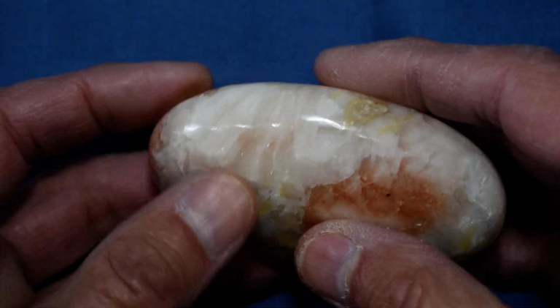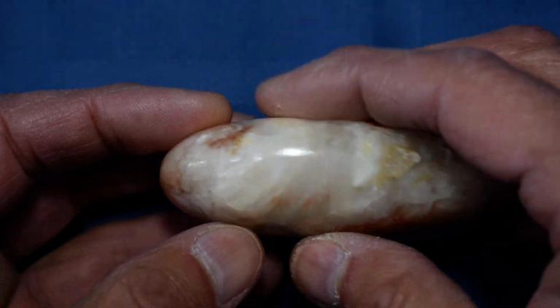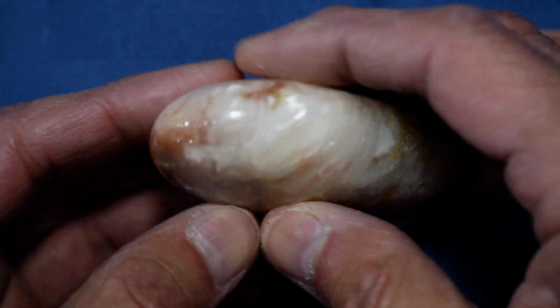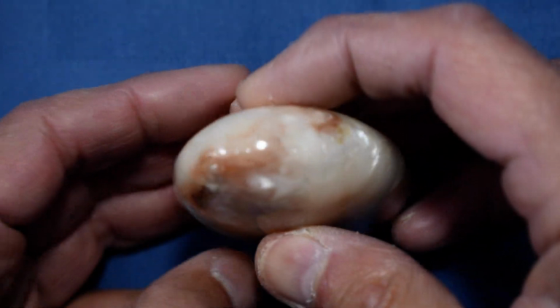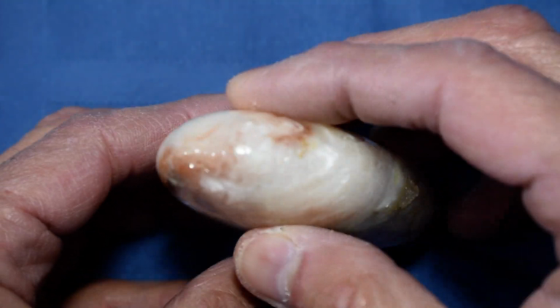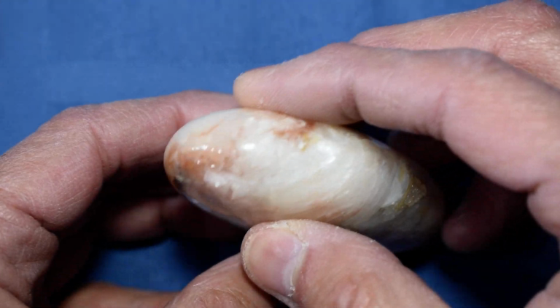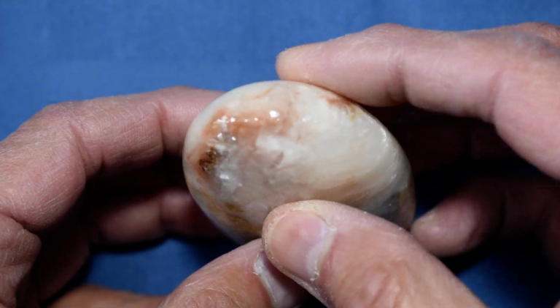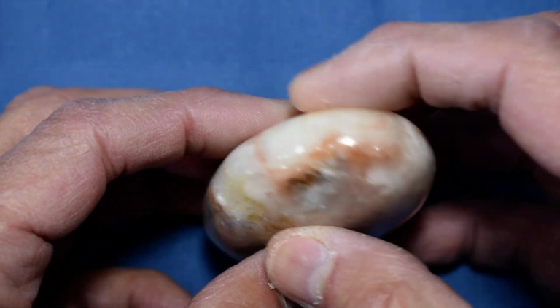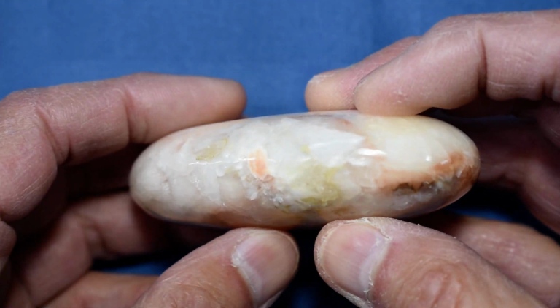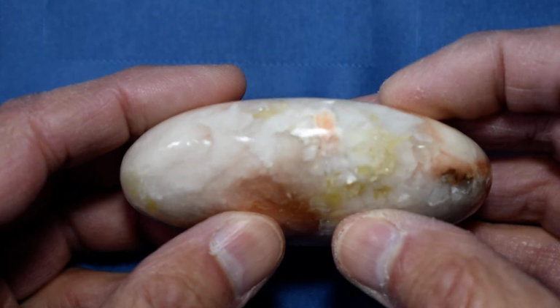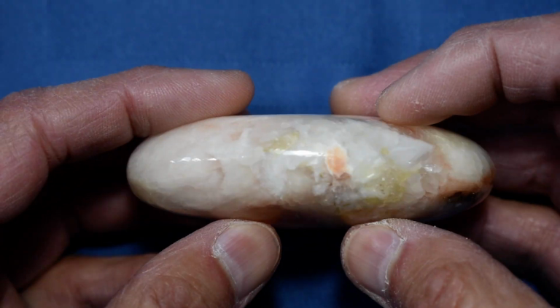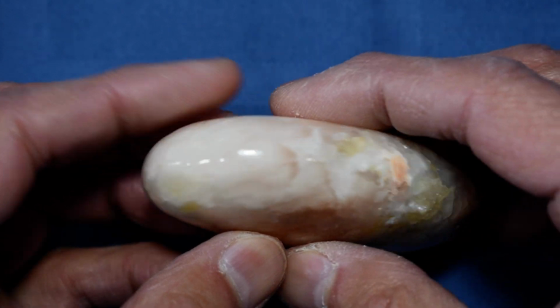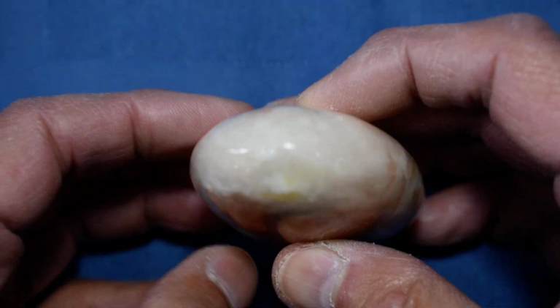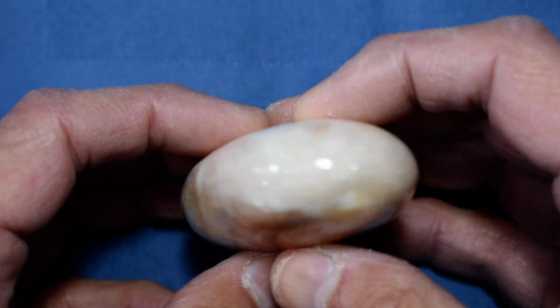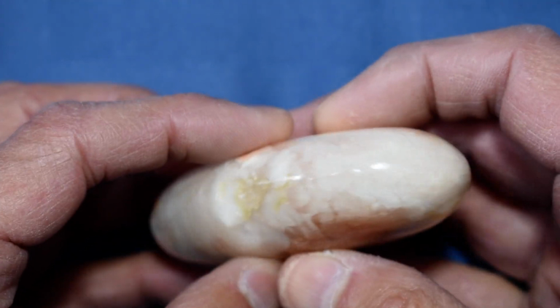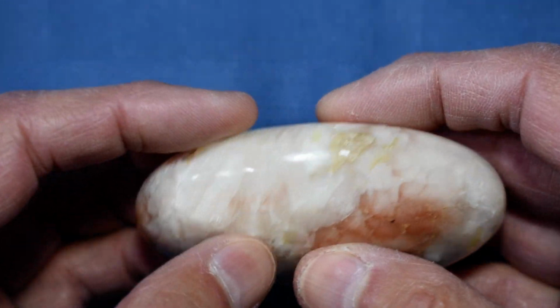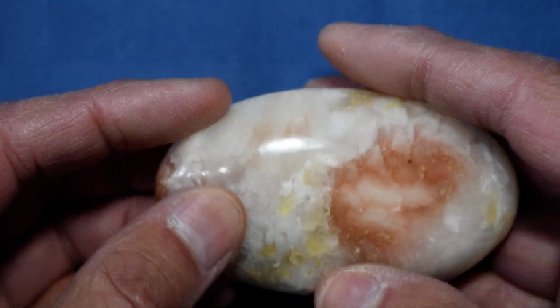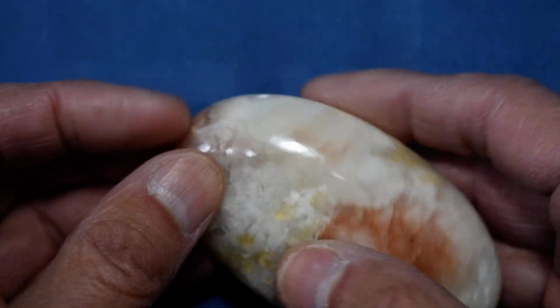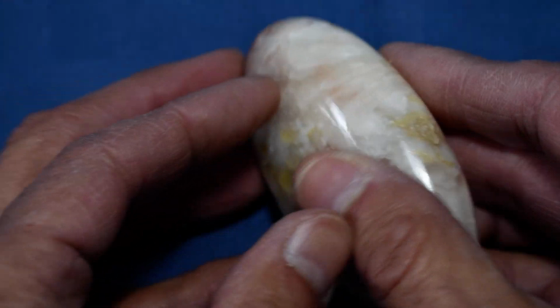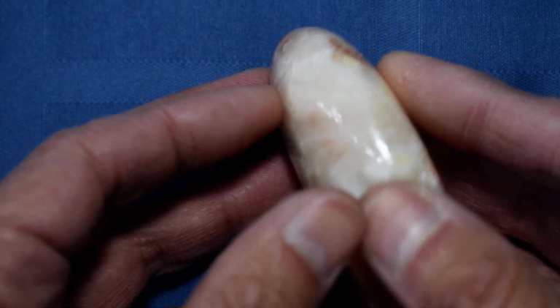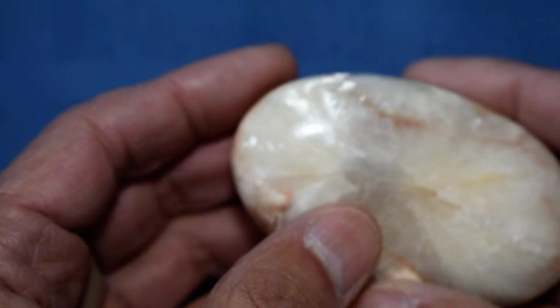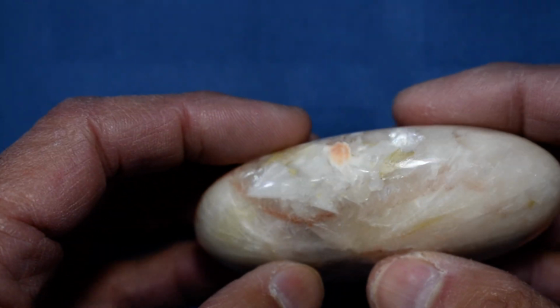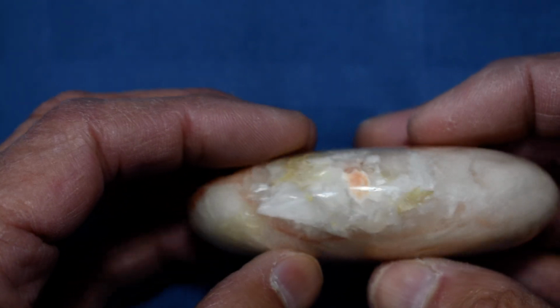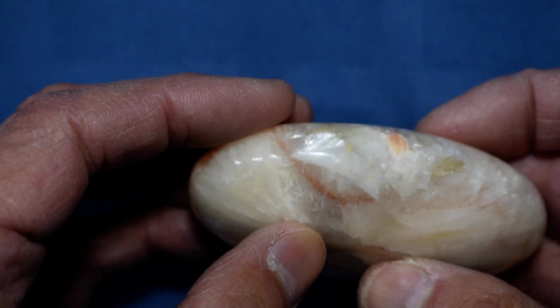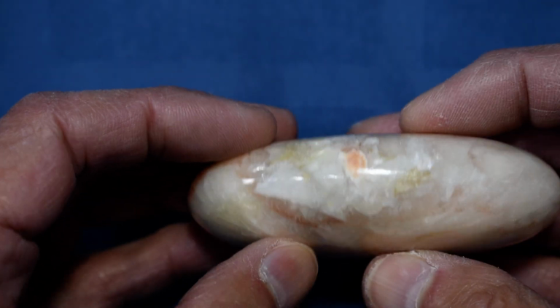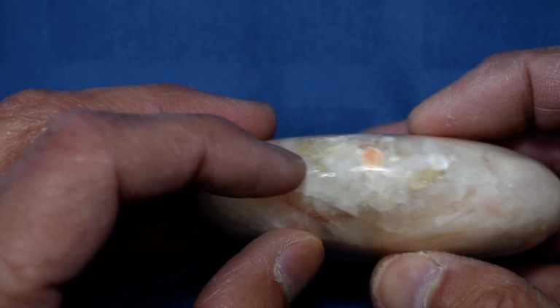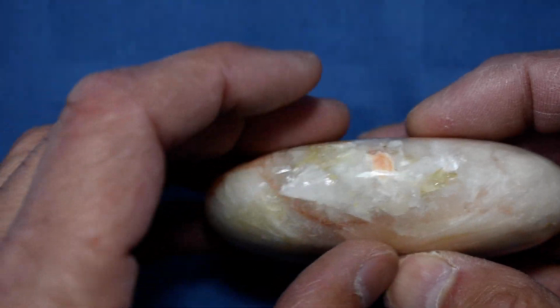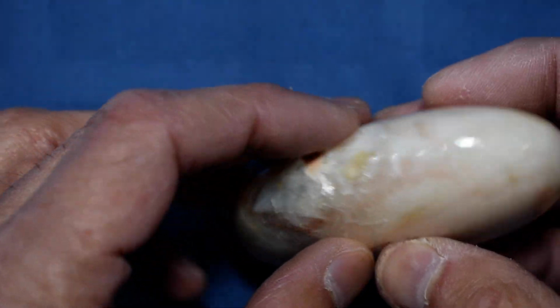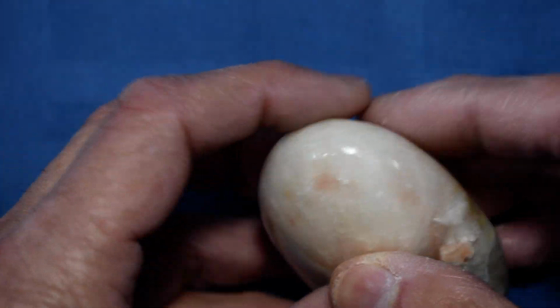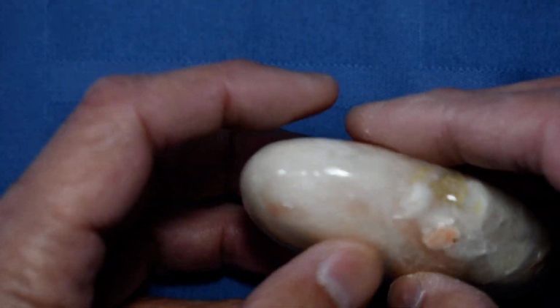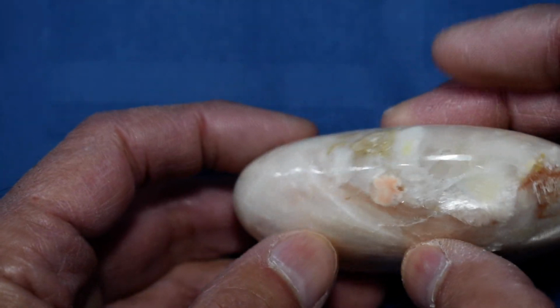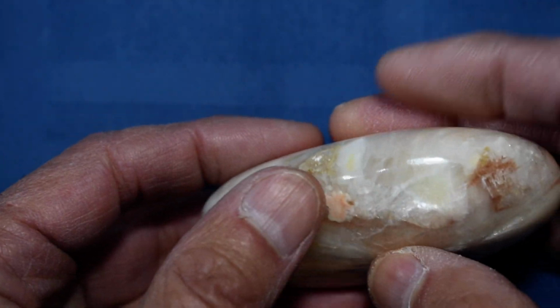Look at the edges here — see the shimmer there. It's a very thick stone, a very big stone. So when you look at the edges this way there's even more shimmer on the edges.